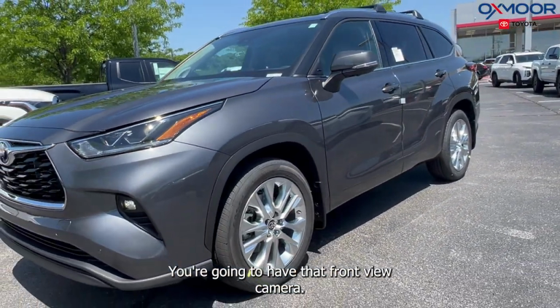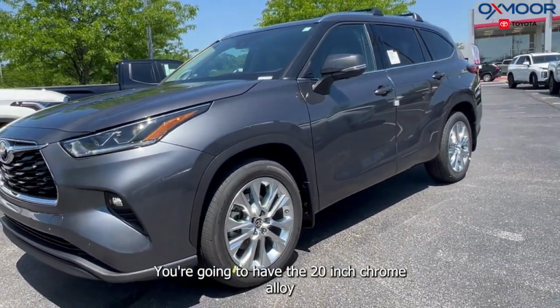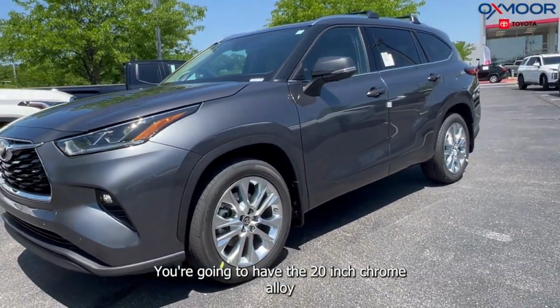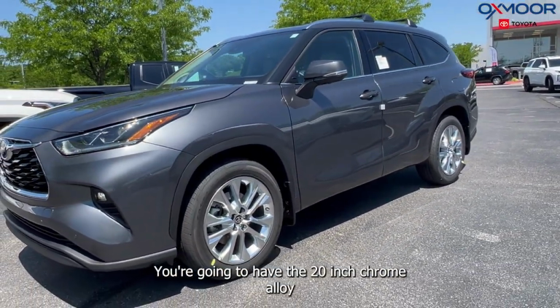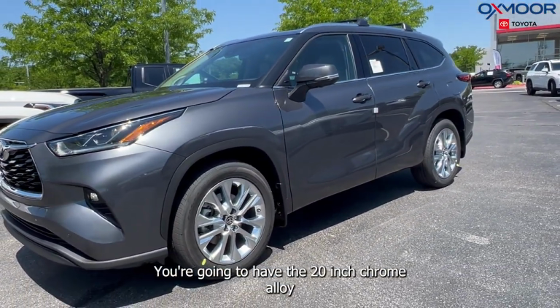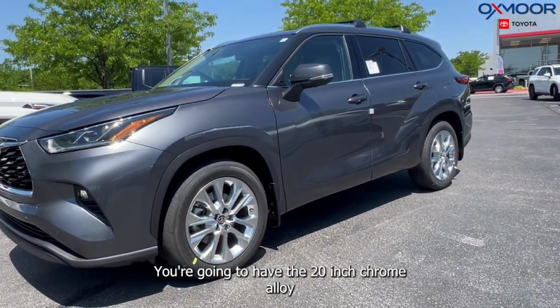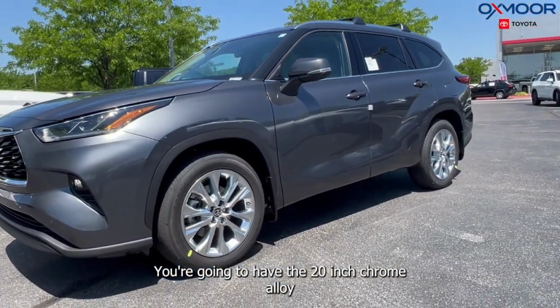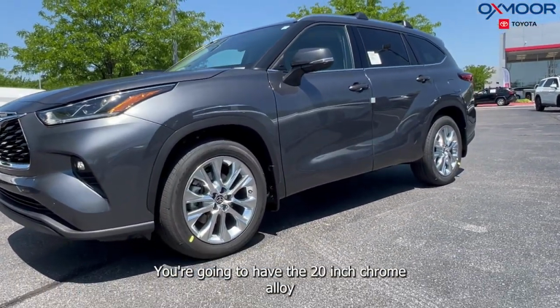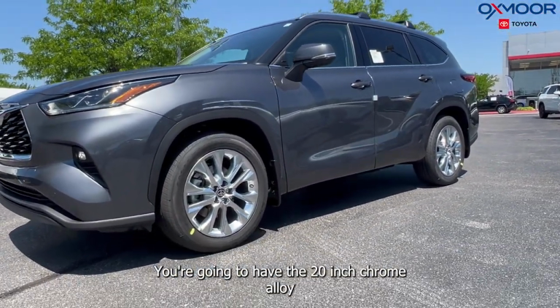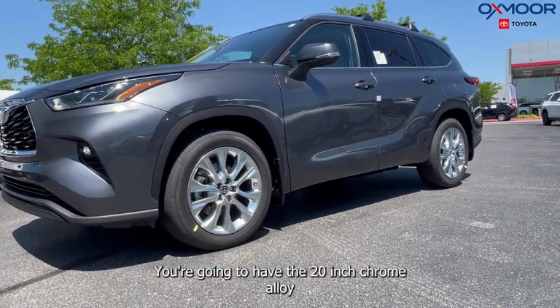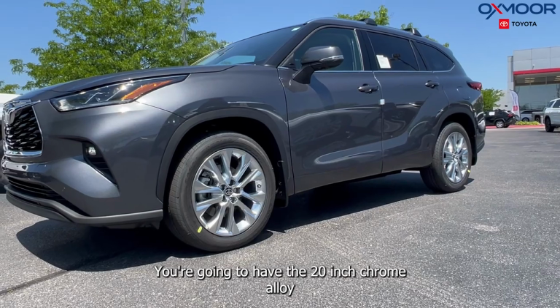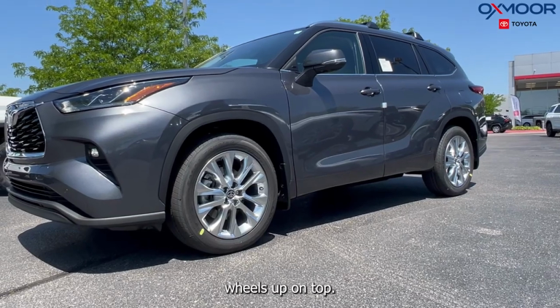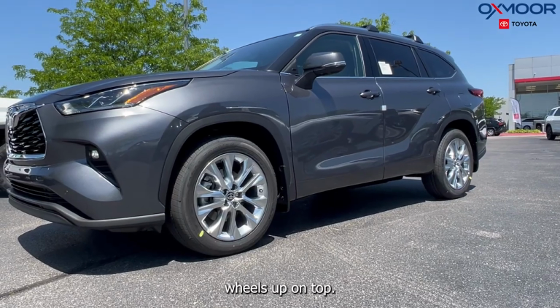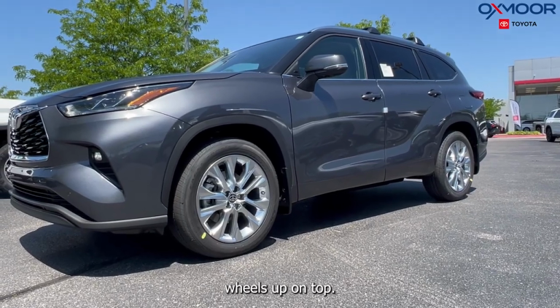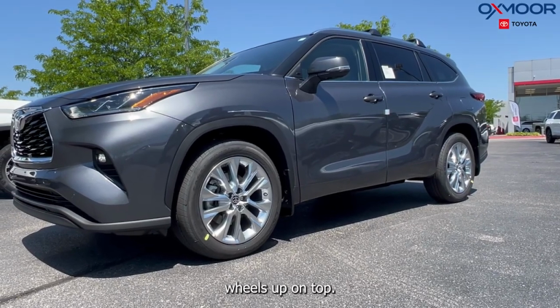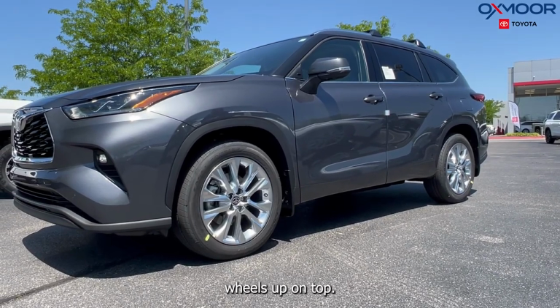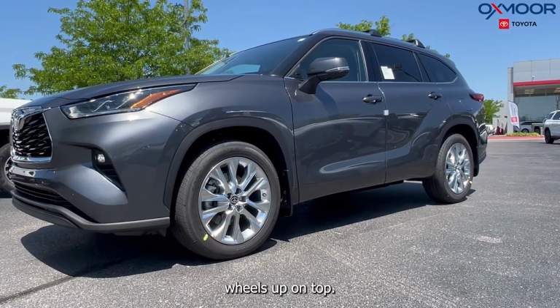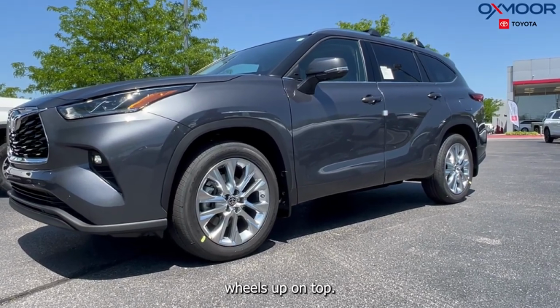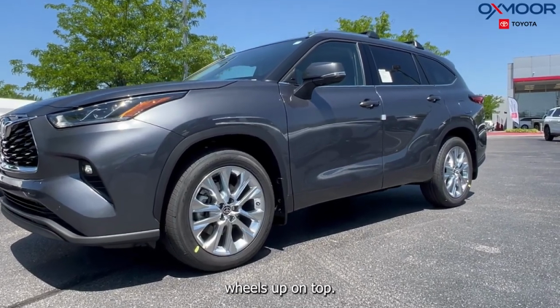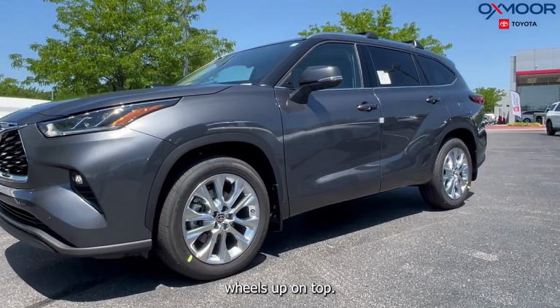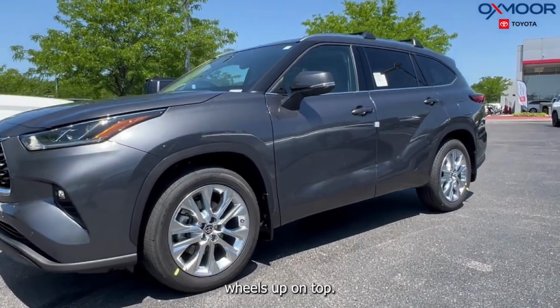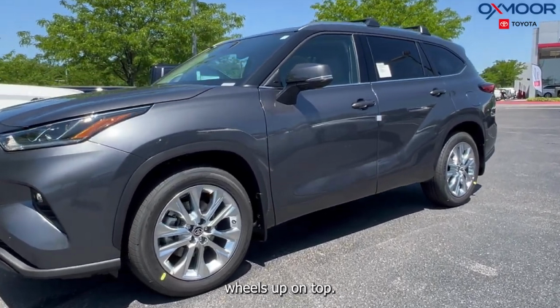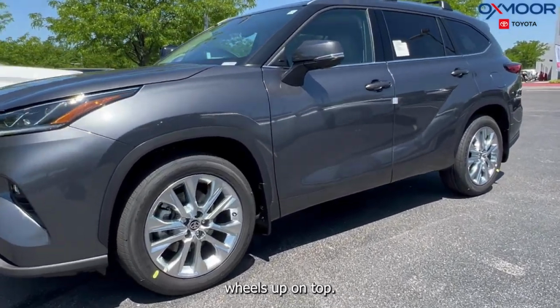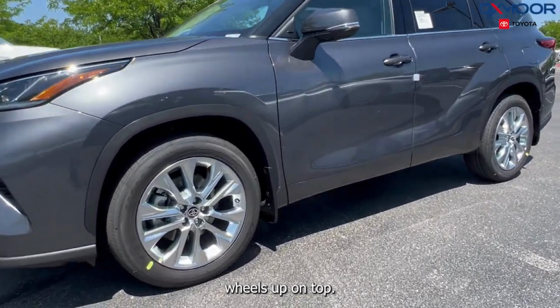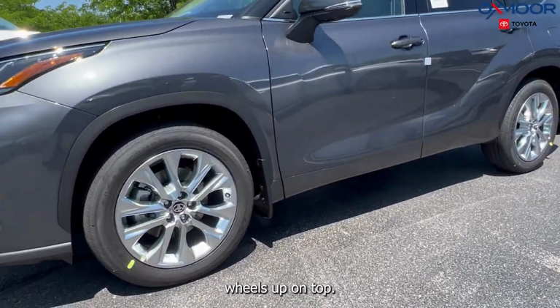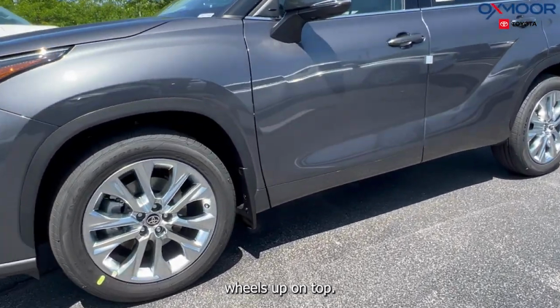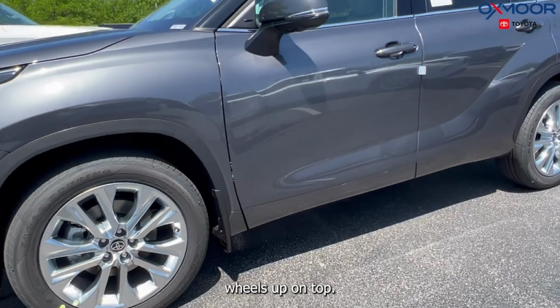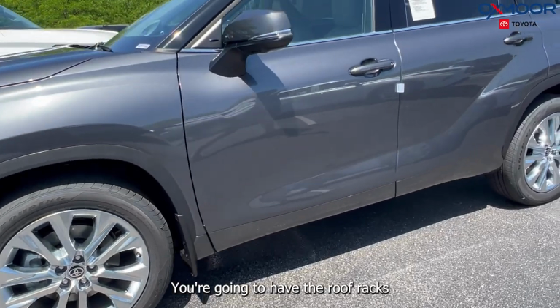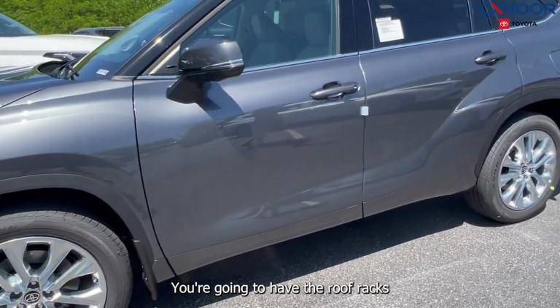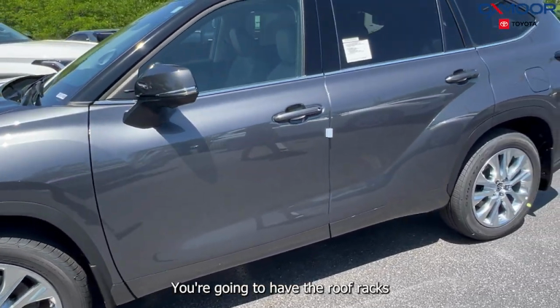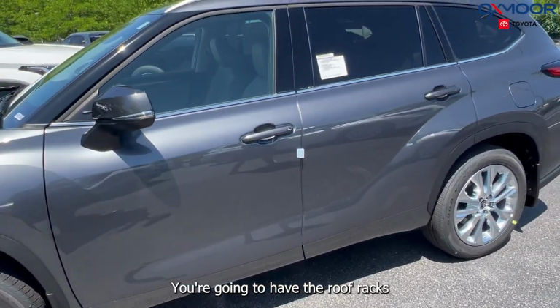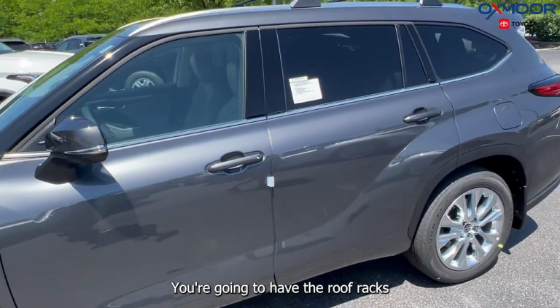You are going to have the 20-inch chrome alloy wheels. And up on top, you are going to have the roof racks.